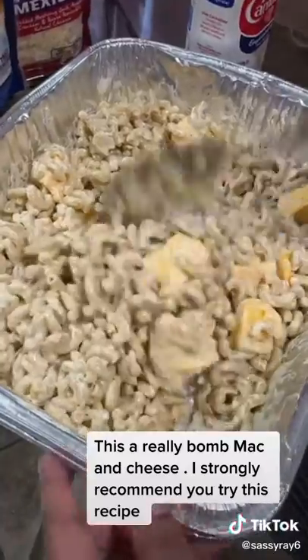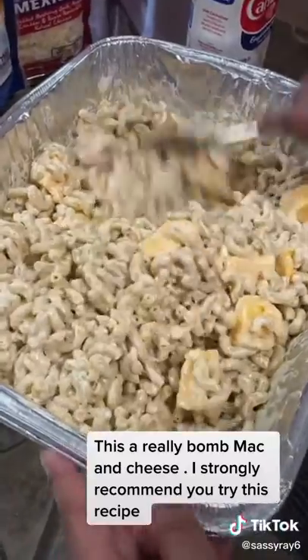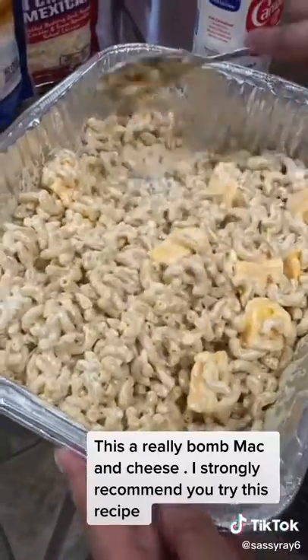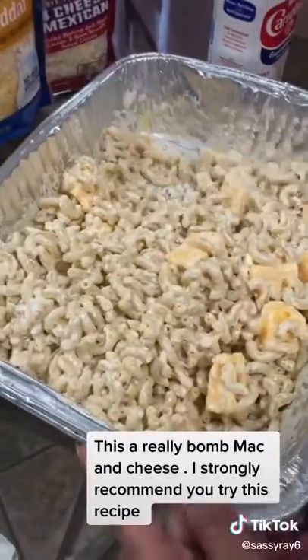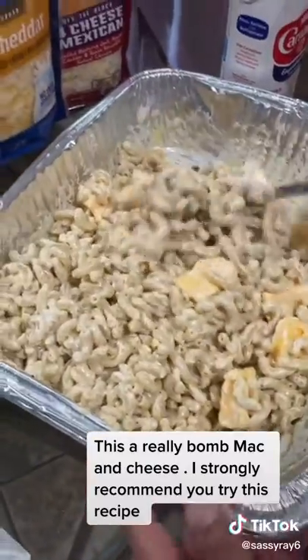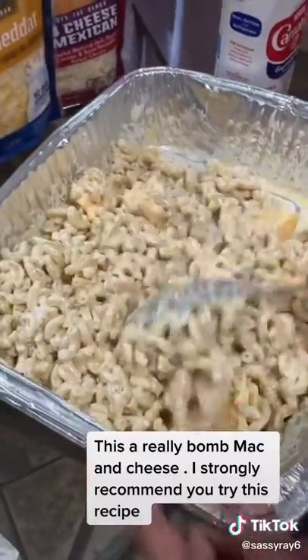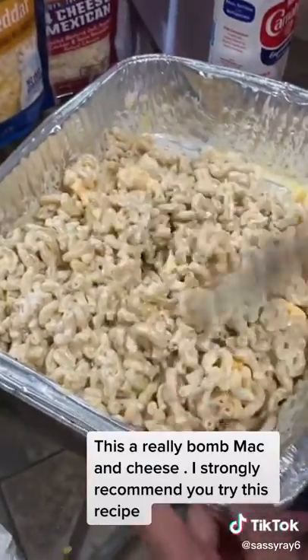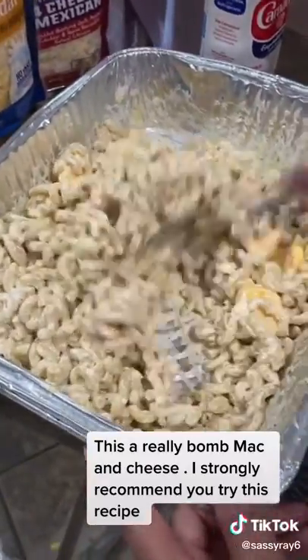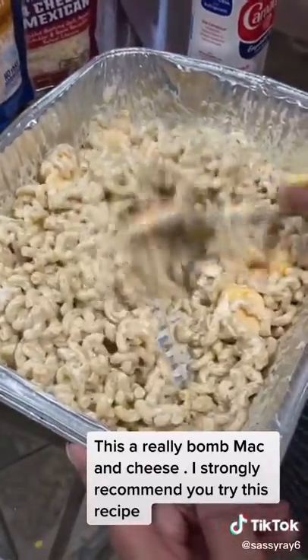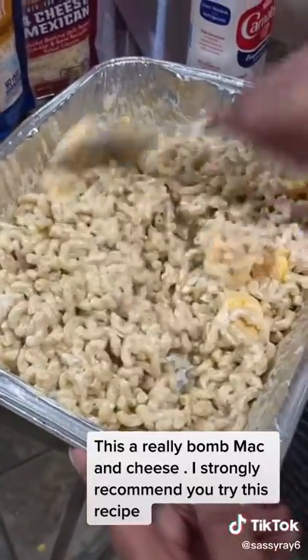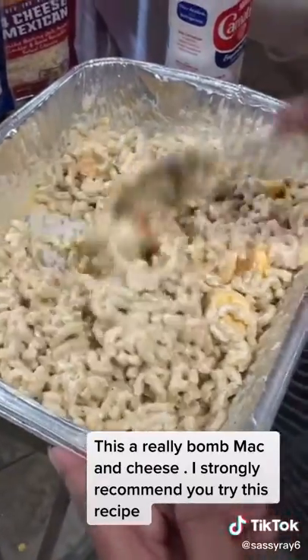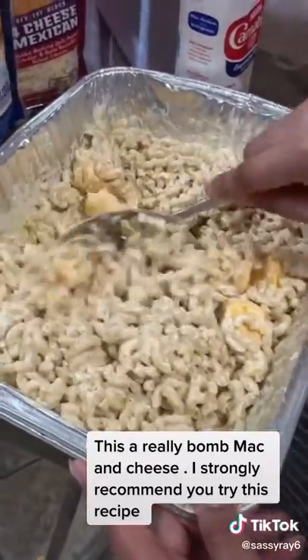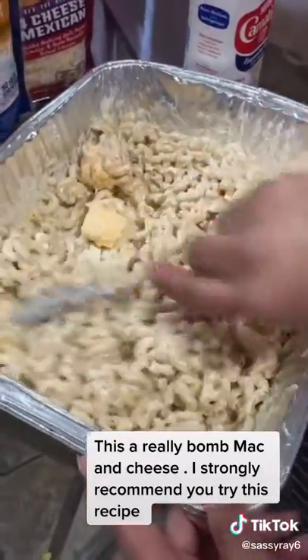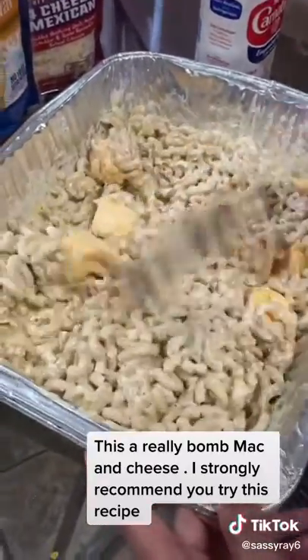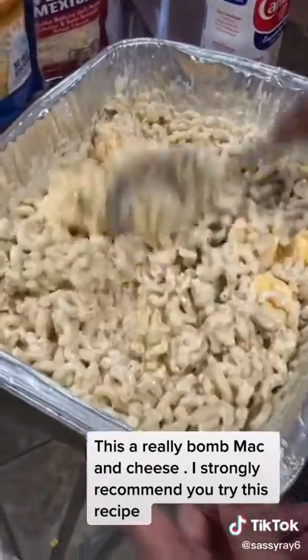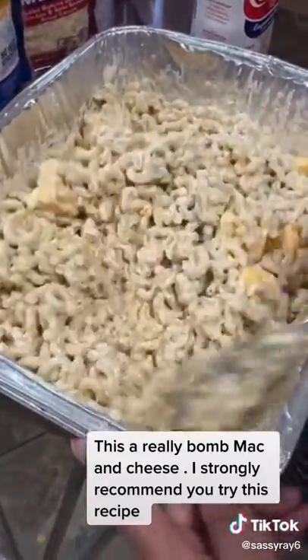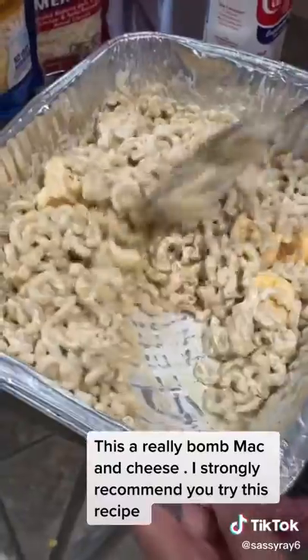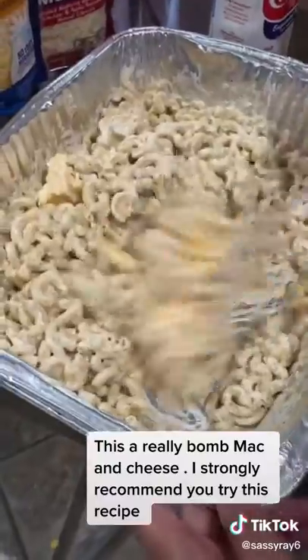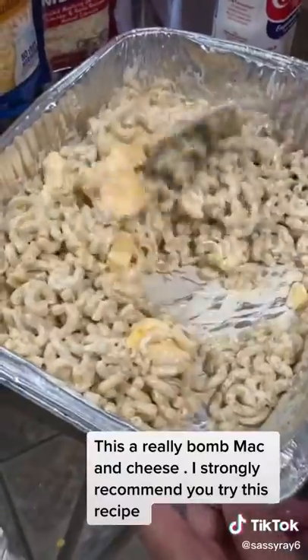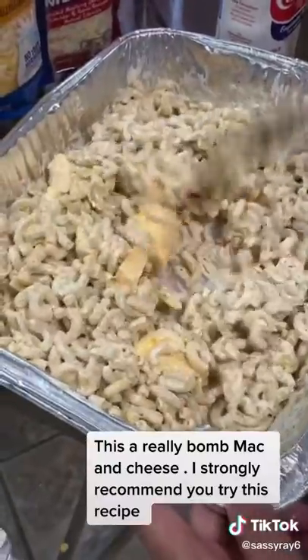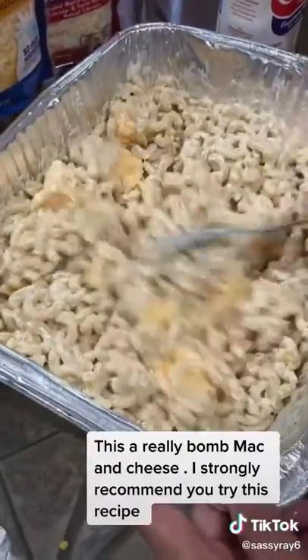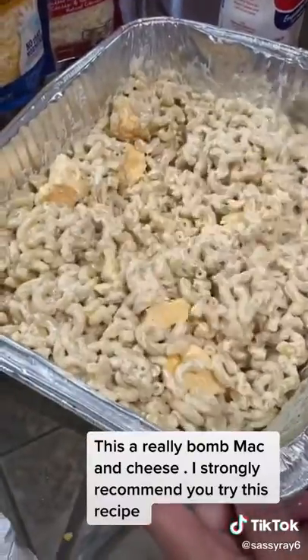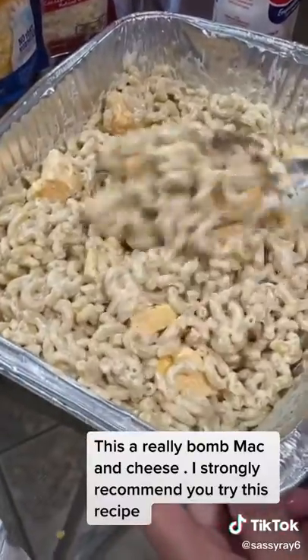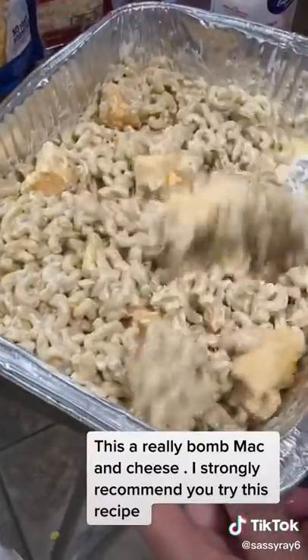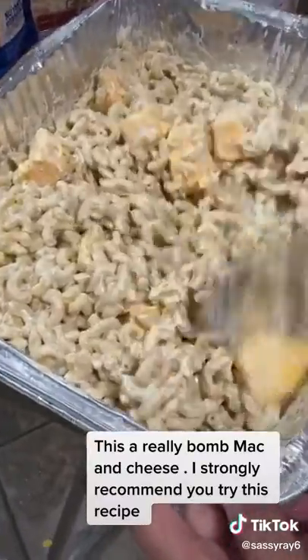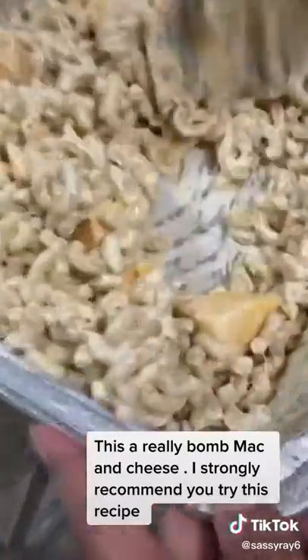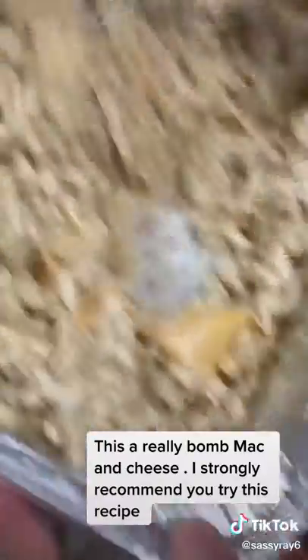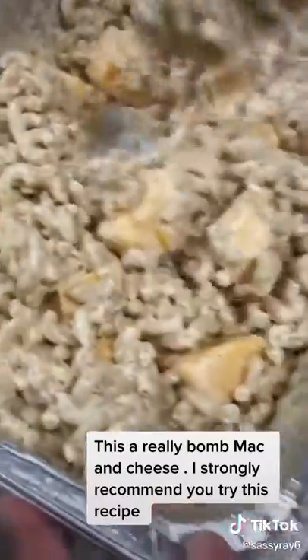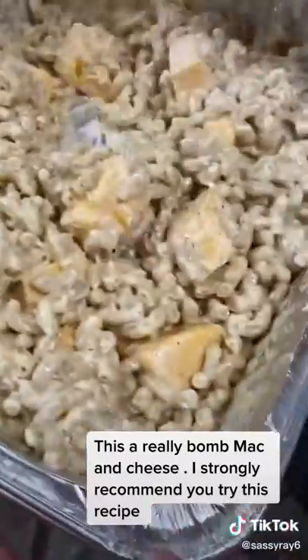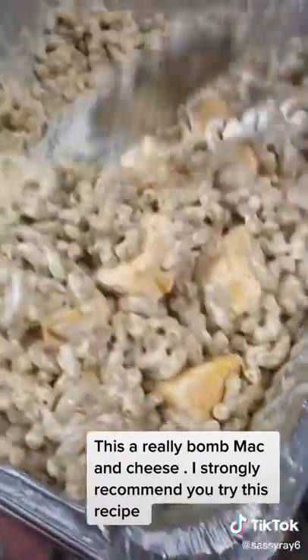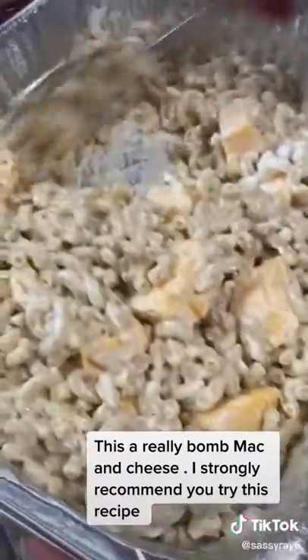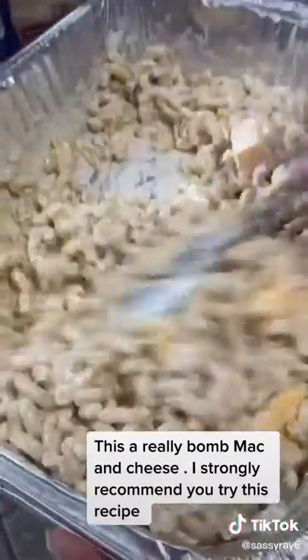I do not cook my noodles till they're done. I only cook my noodles for 10 minutes as required and I let them finish cooking in the oven, because I don't want soggy noodles. So you want to give this a stir.